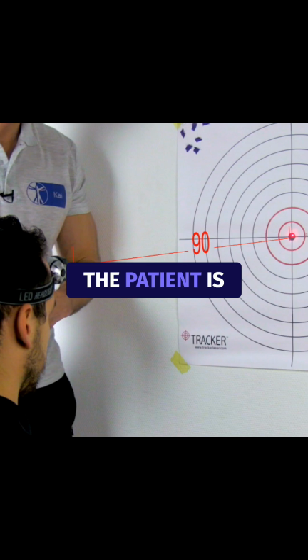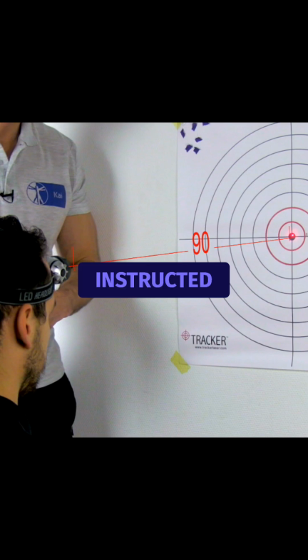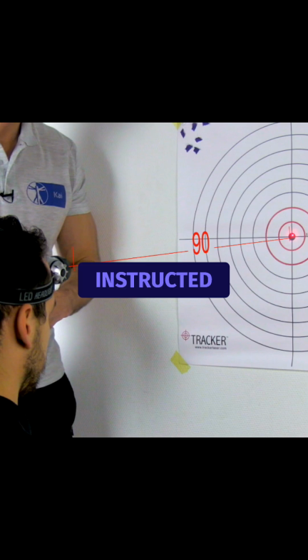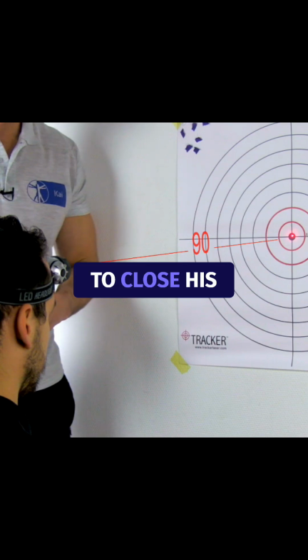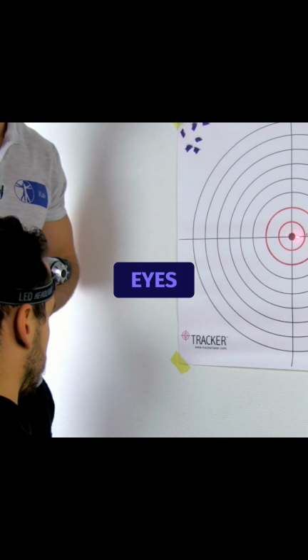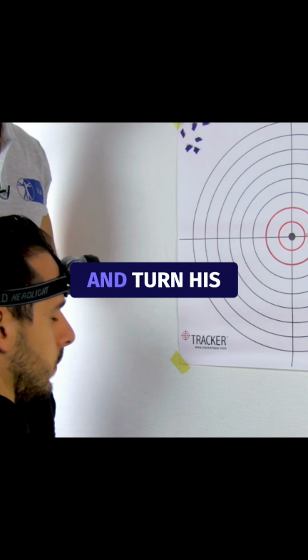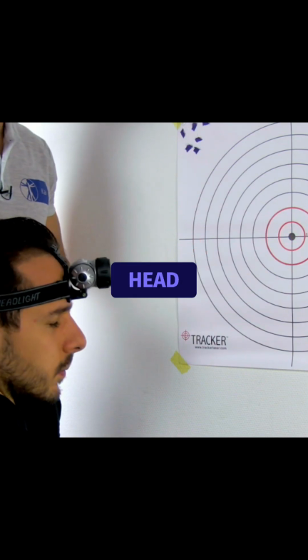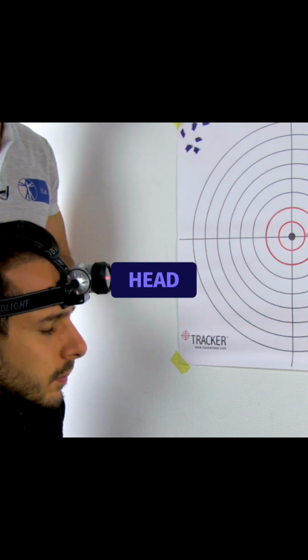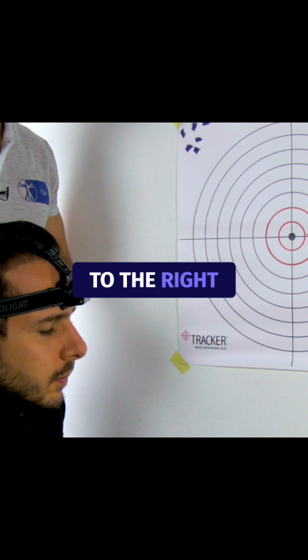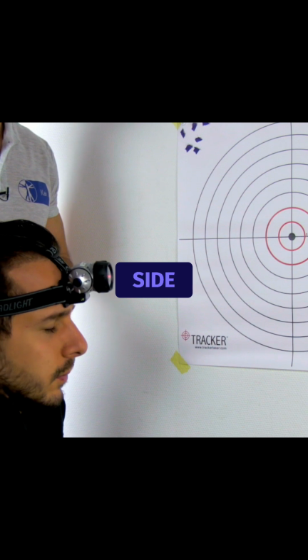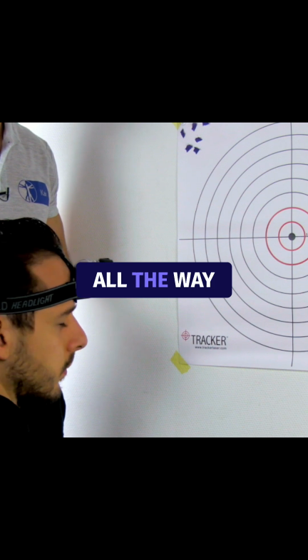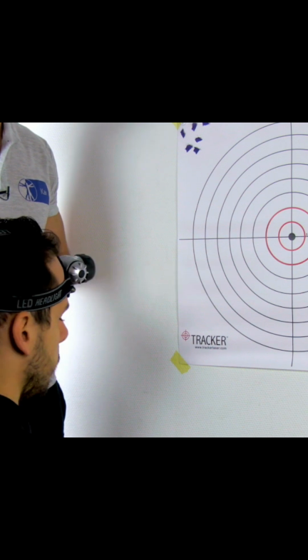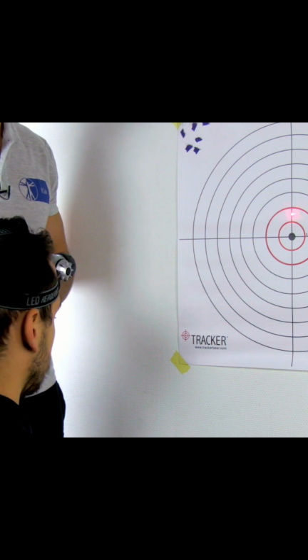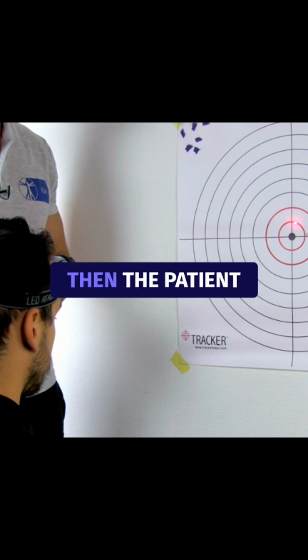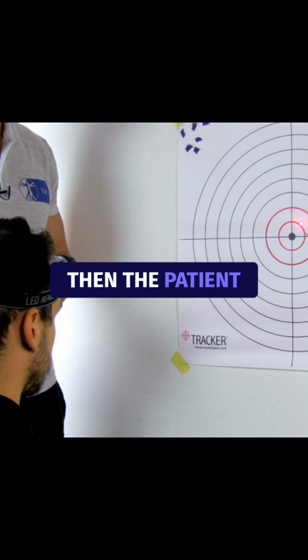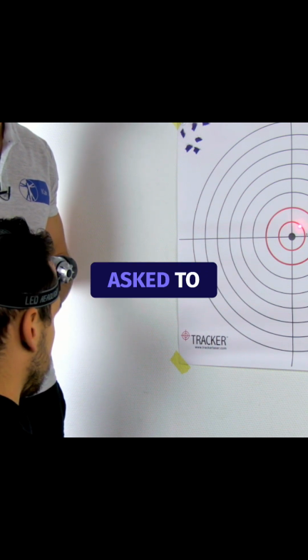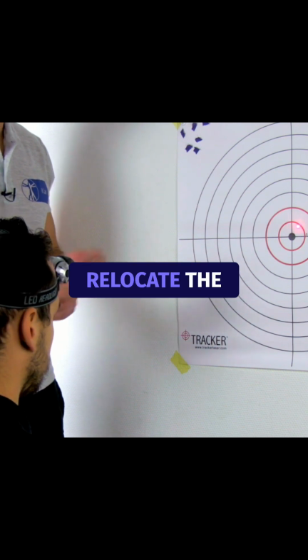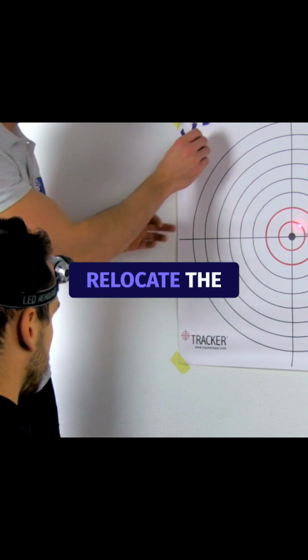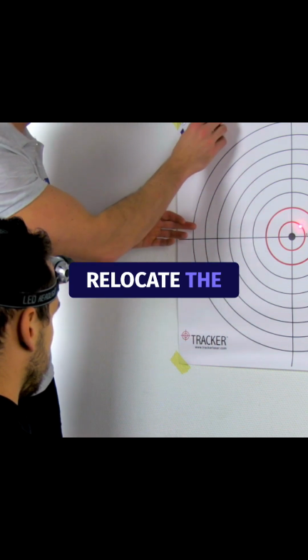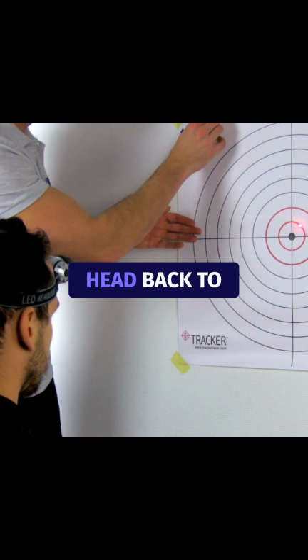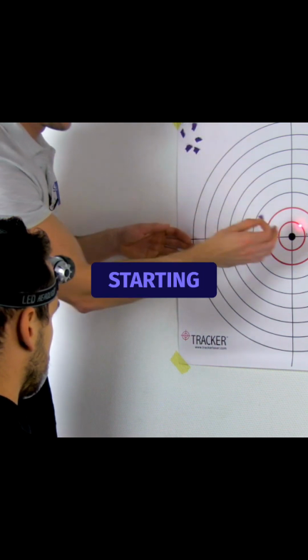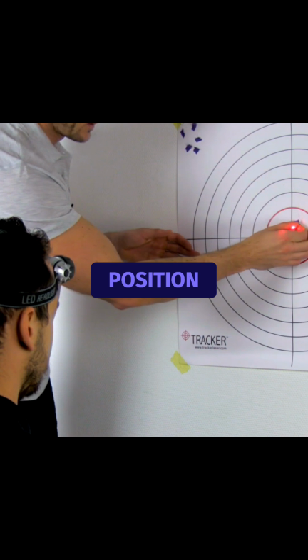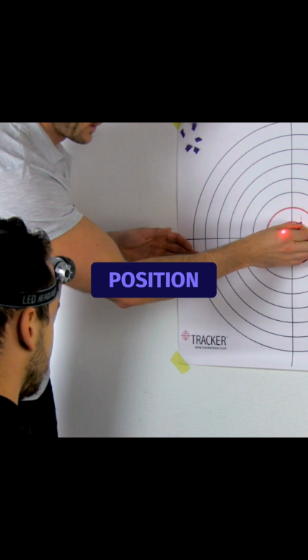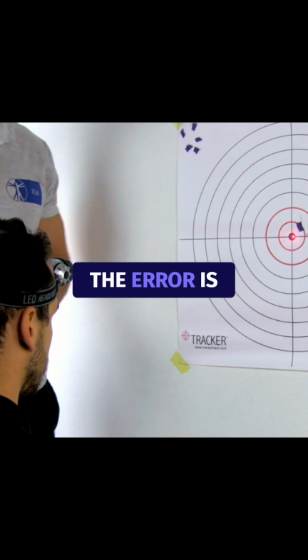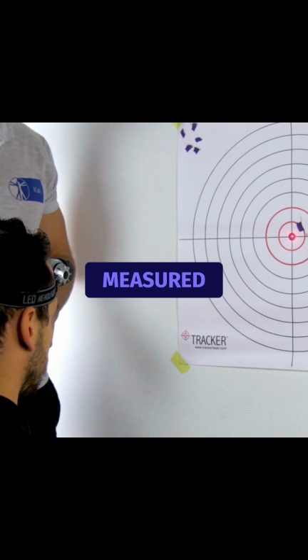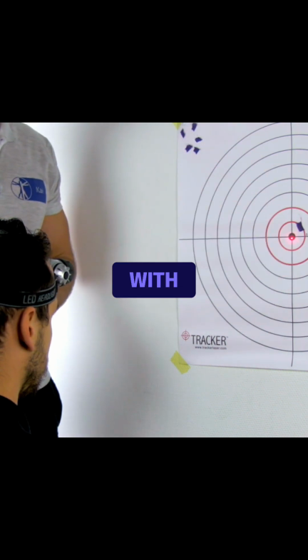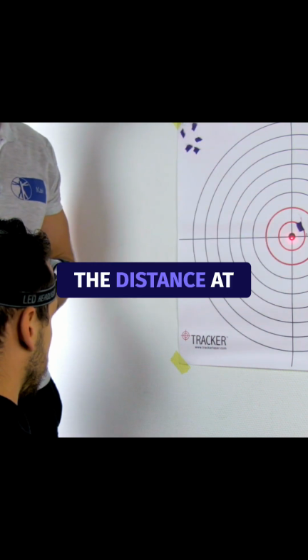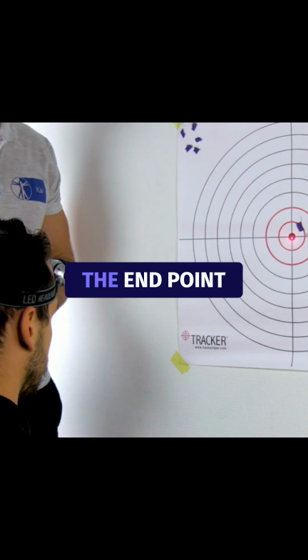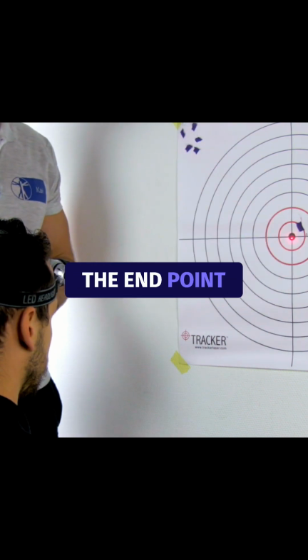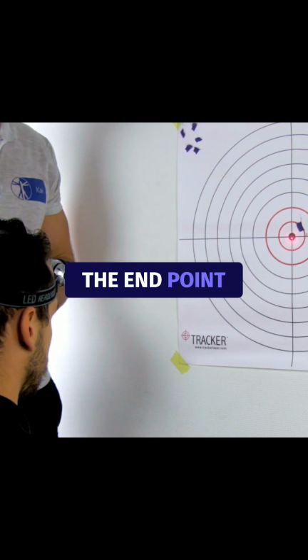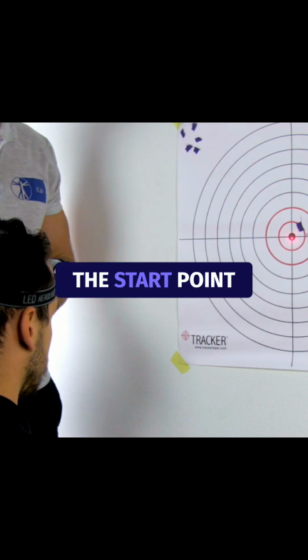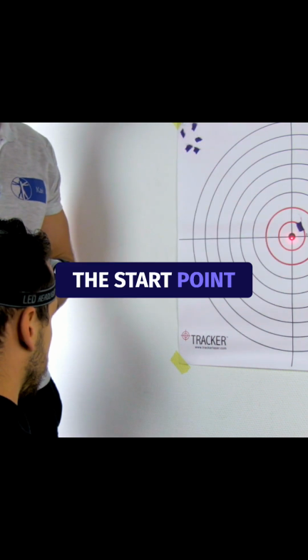The patient is instructed to close their eyes and turn their head to the right side all the way. Then the patient is asked to relocate the head back to the starting position. The error is measured as the distance at the endpoint from the start point.